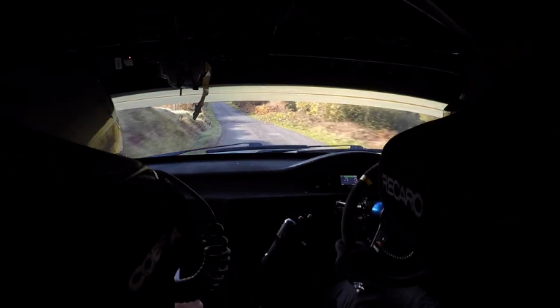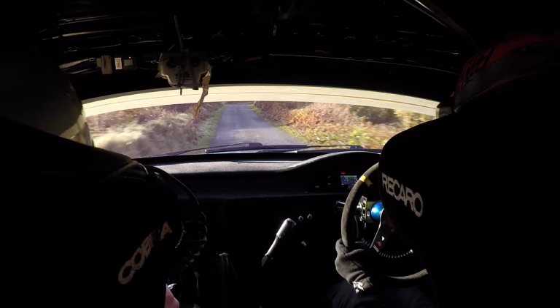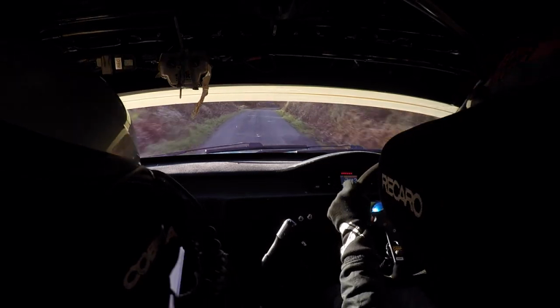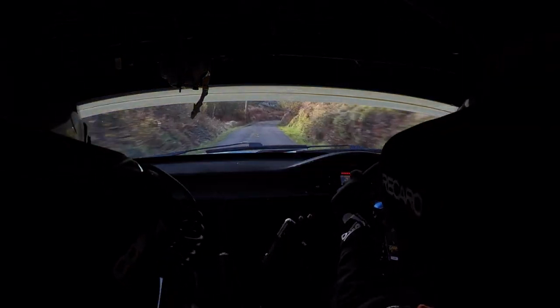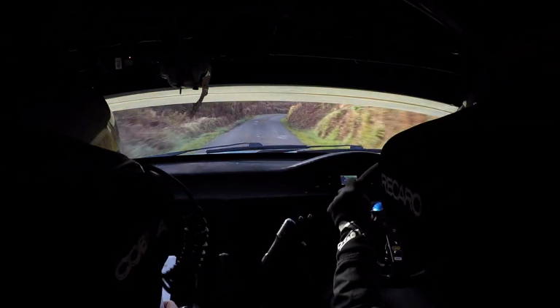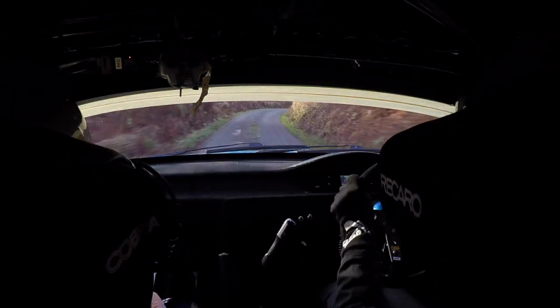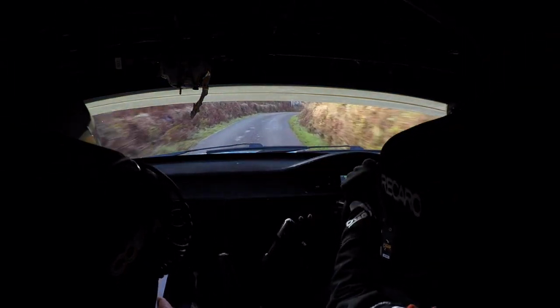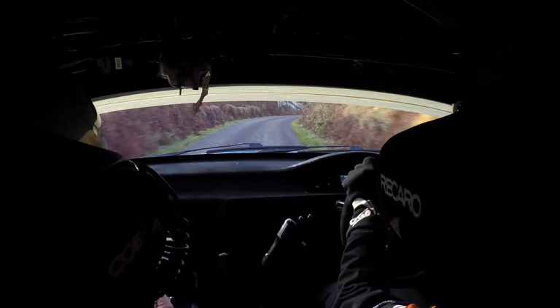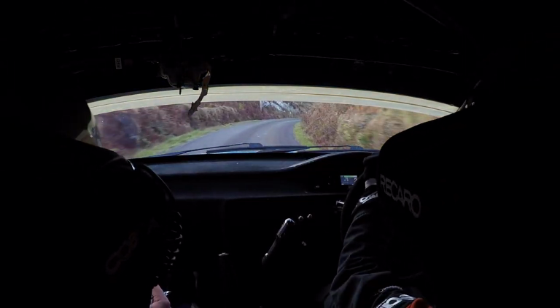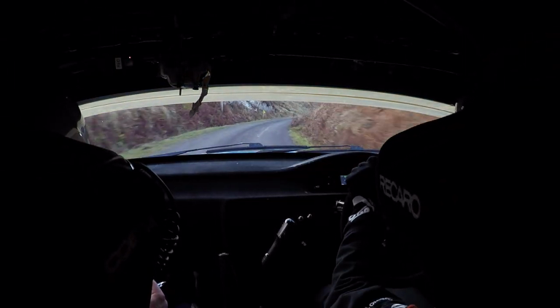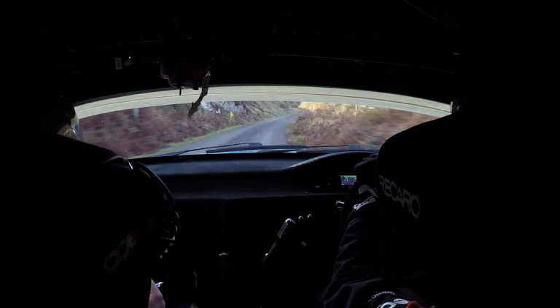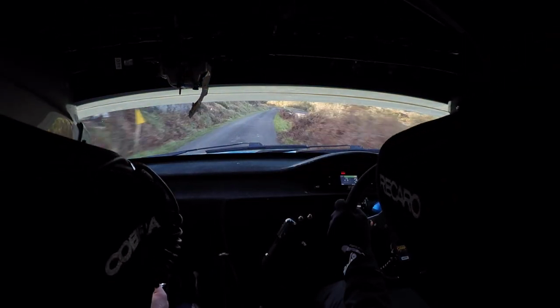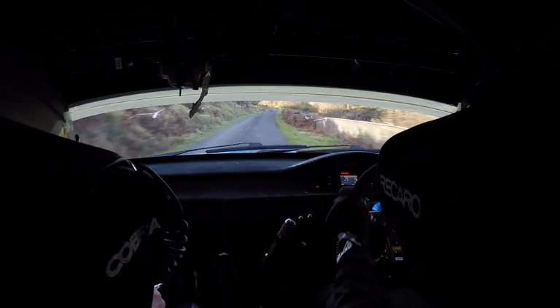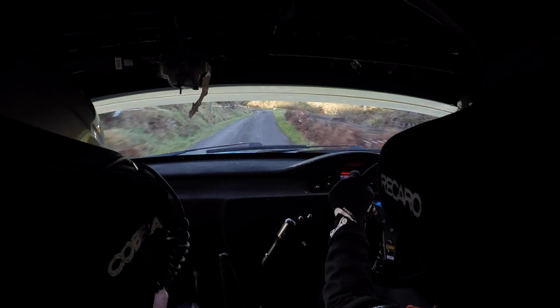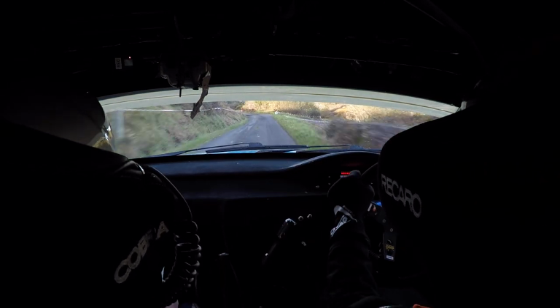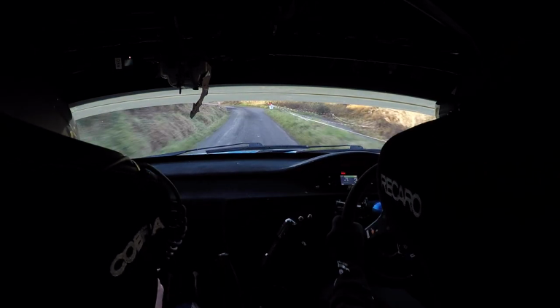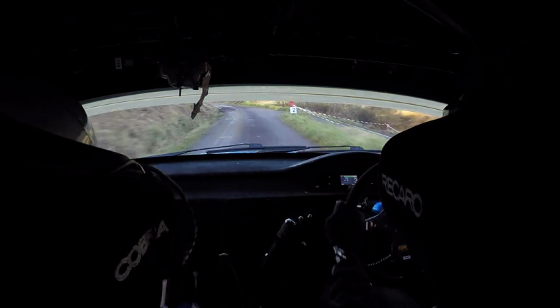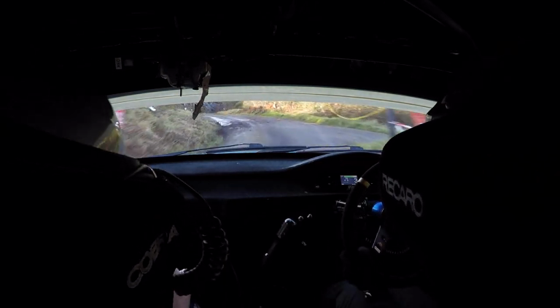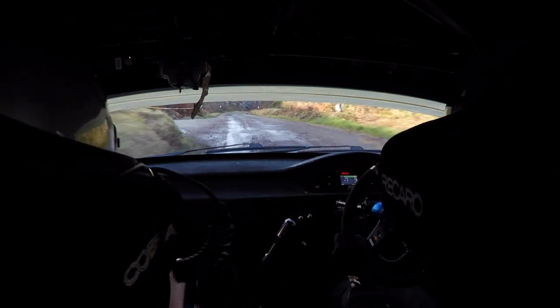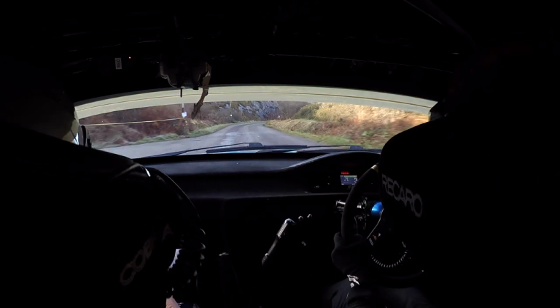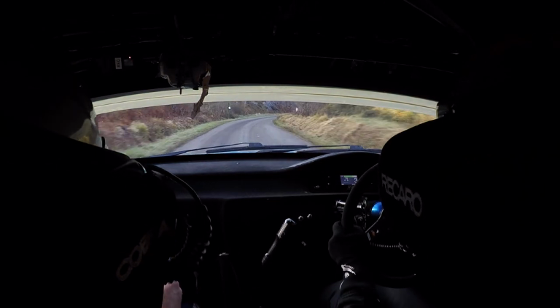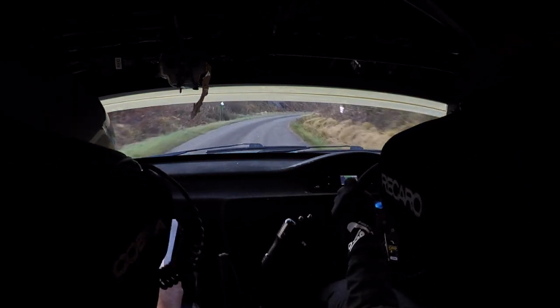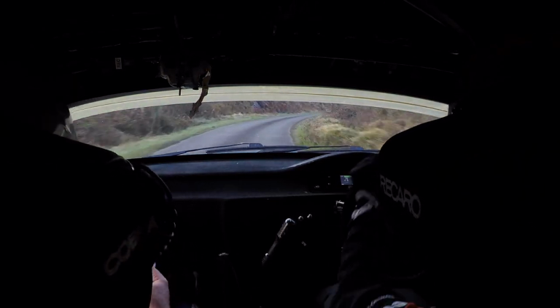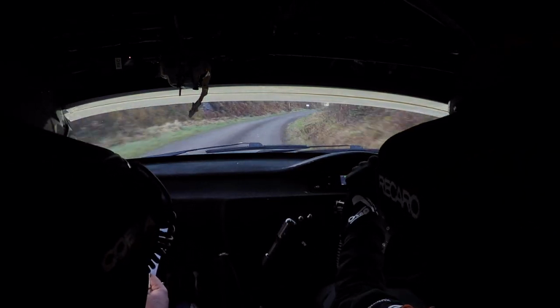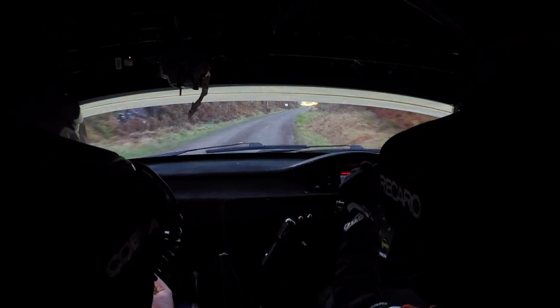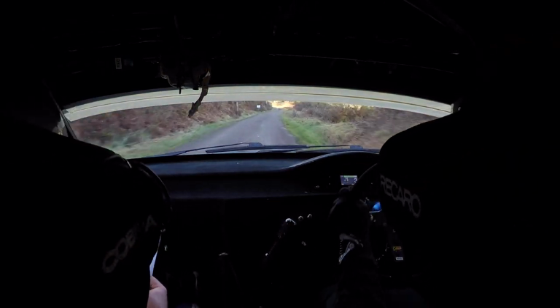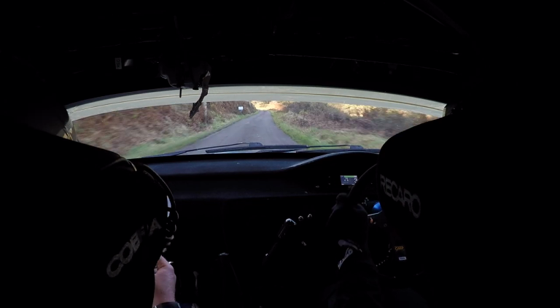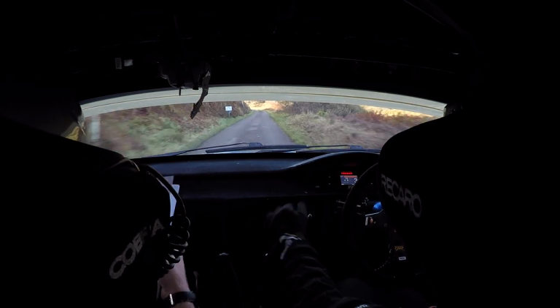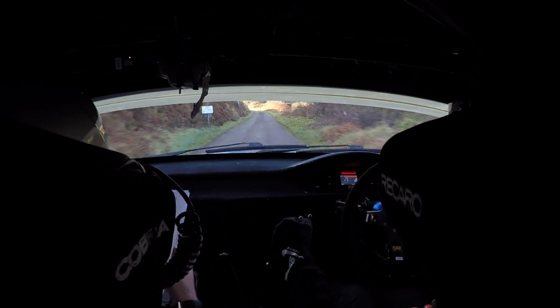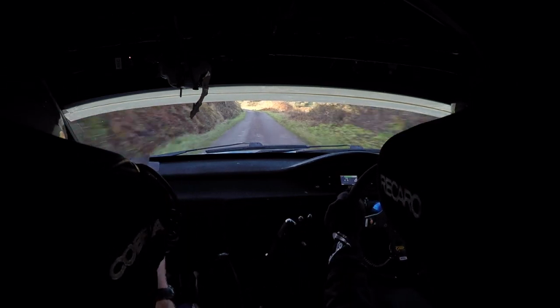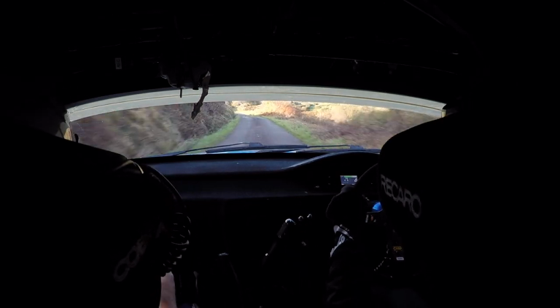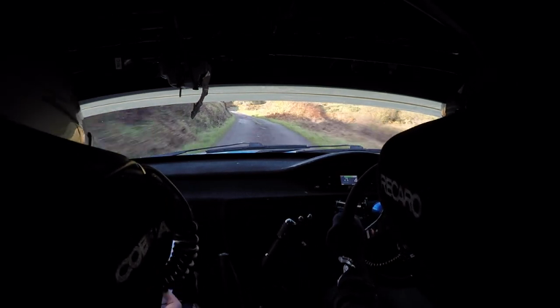3 right tight flat. Long 3 right tight flat. 80, 3 left flat in plus. And 3 right flat in. 3 right here. 80, 1 left 80. Care 3 right tight to 4 at the pole.